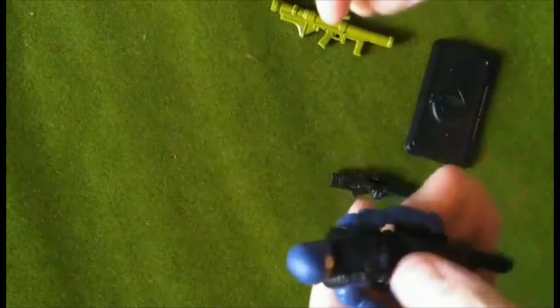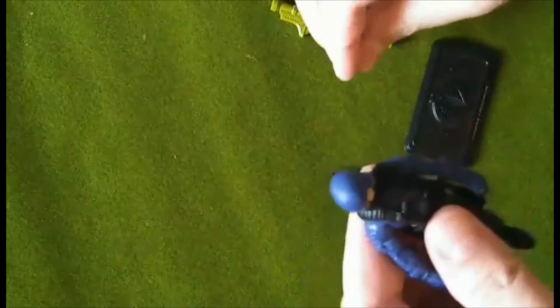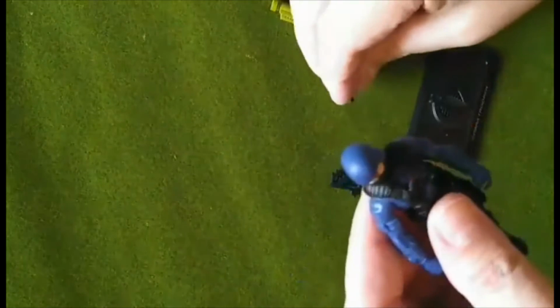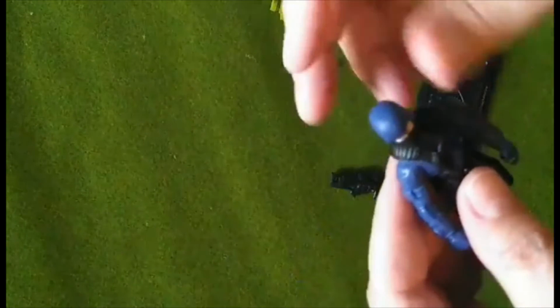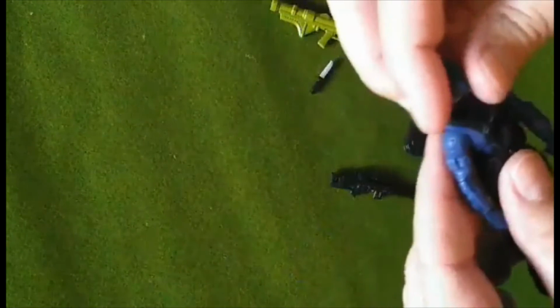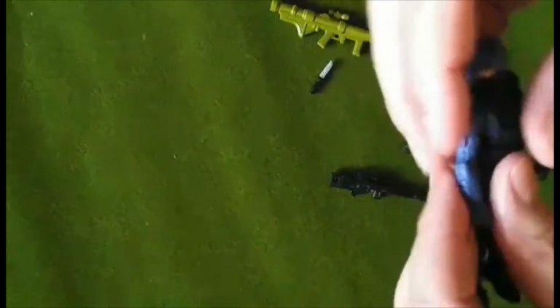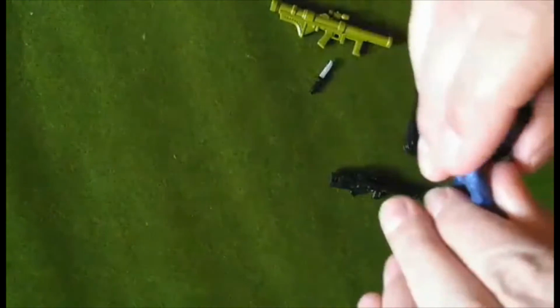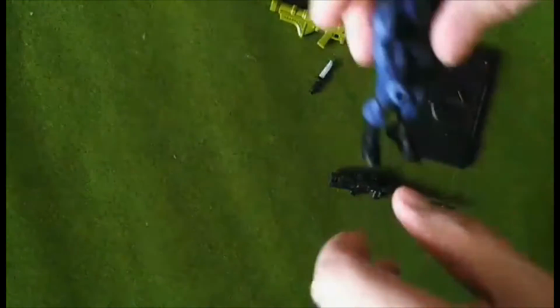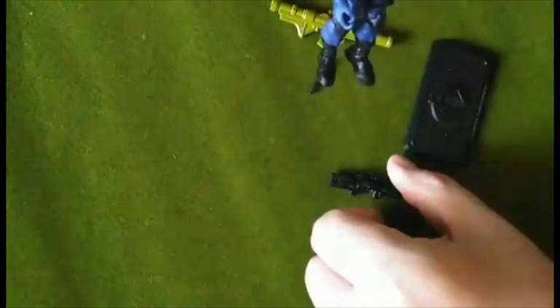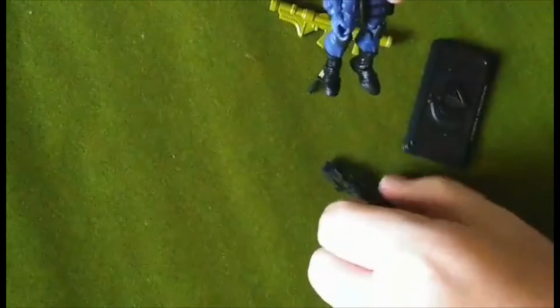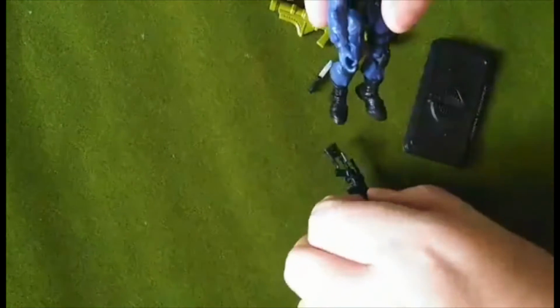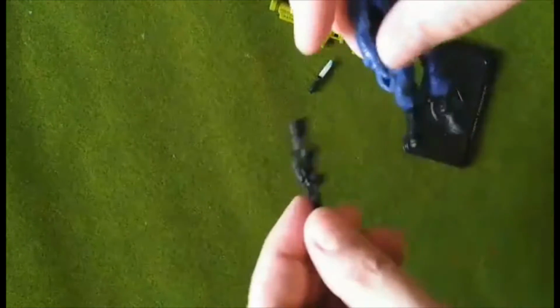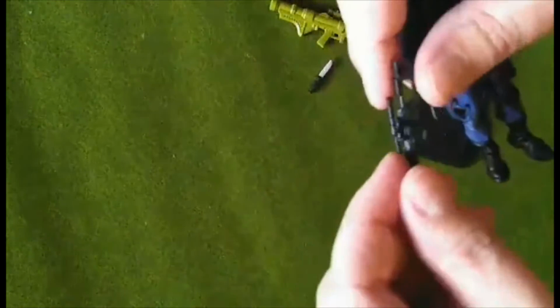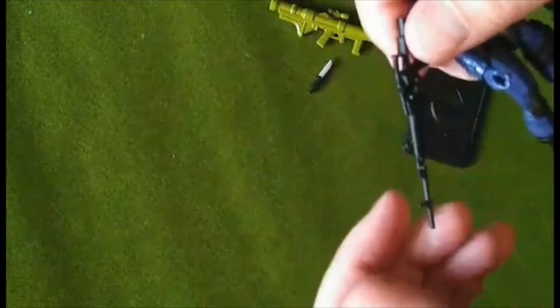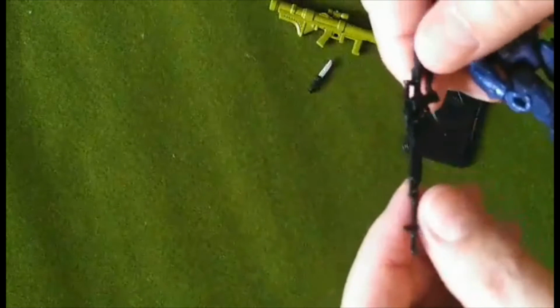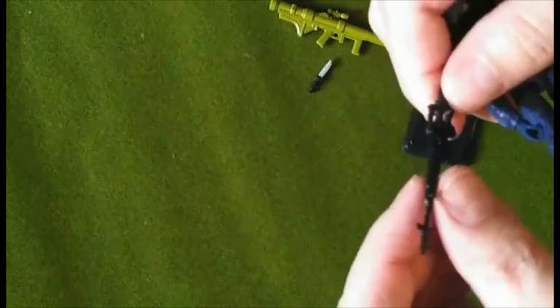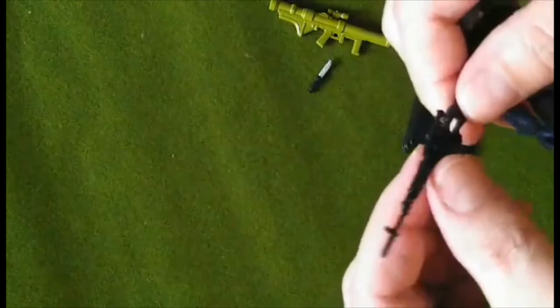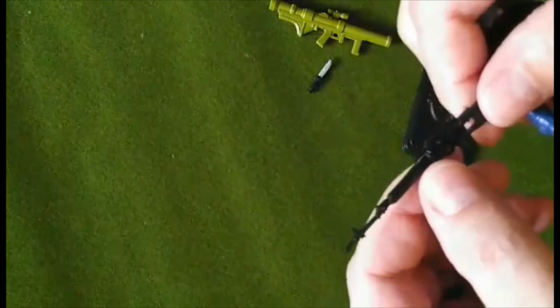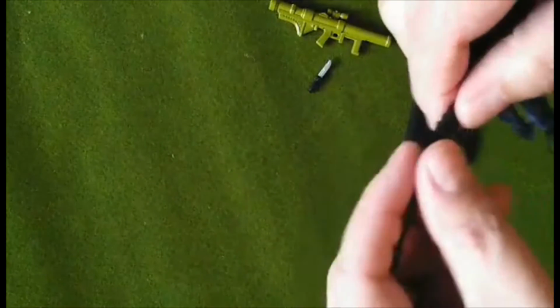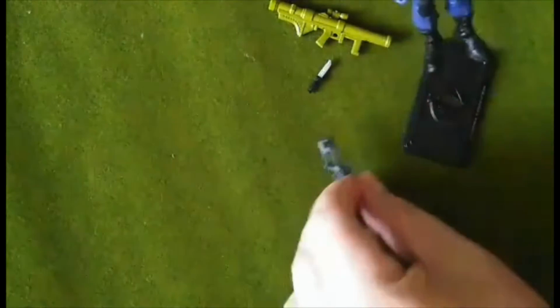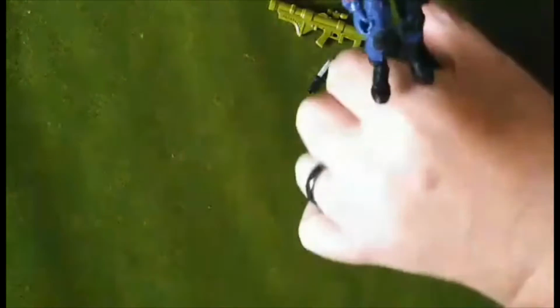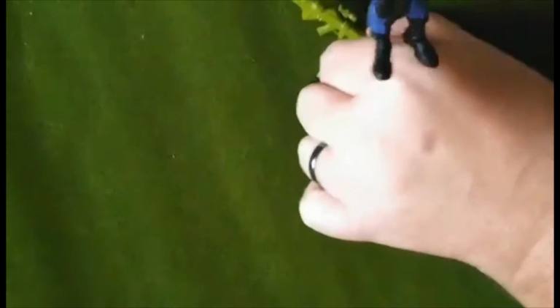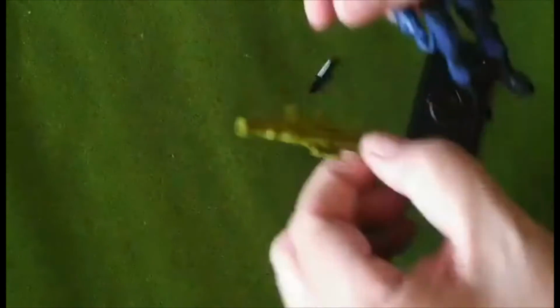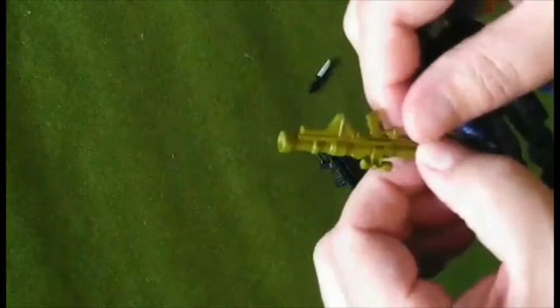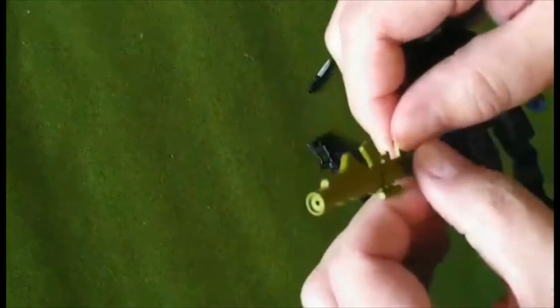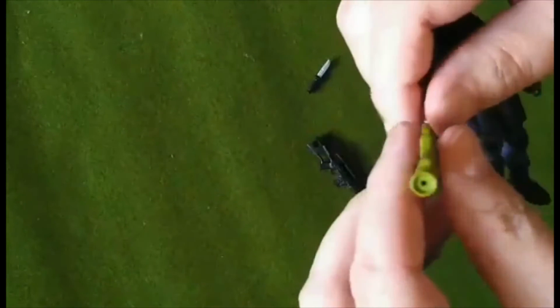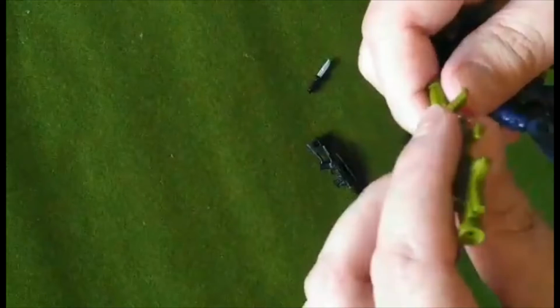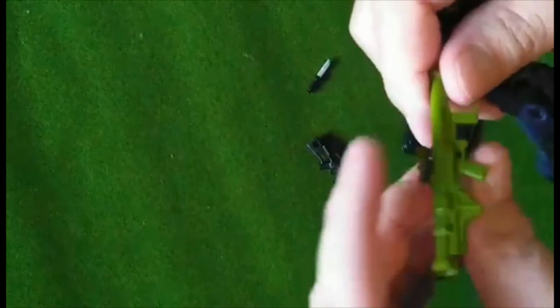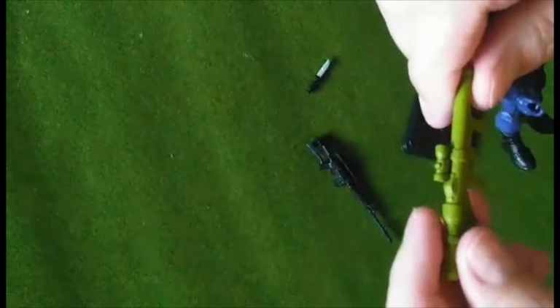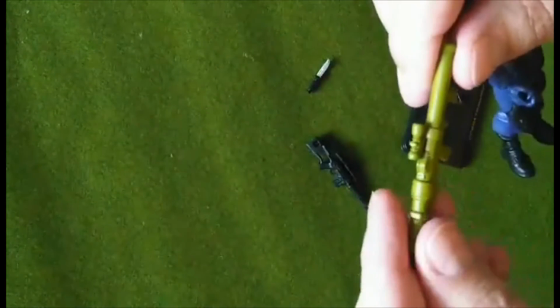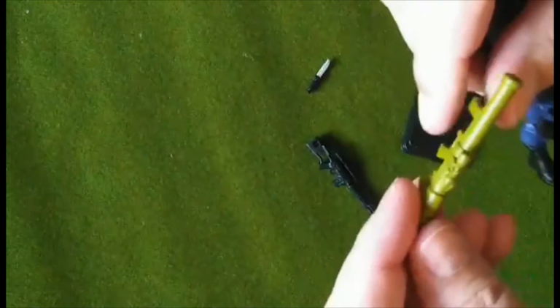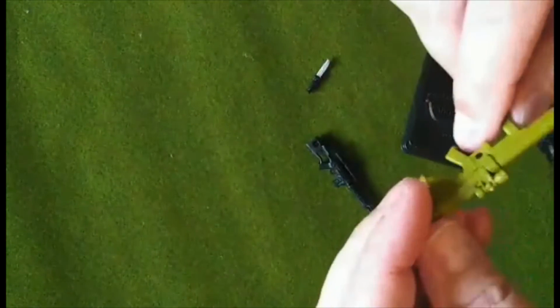I'll have to keep working on it, see if I can't figure something out. He also comes with his rifle, and a bazooka that, for whatever reason, they decided to paint it green.